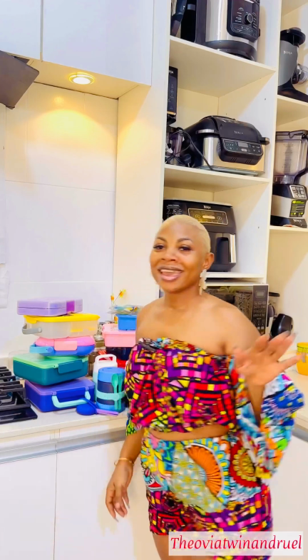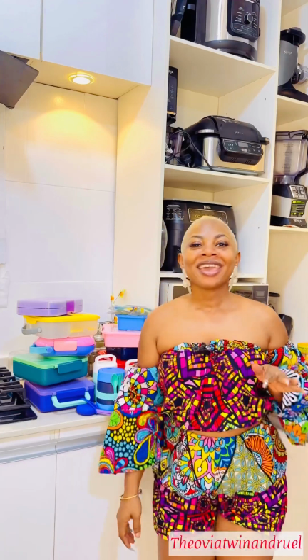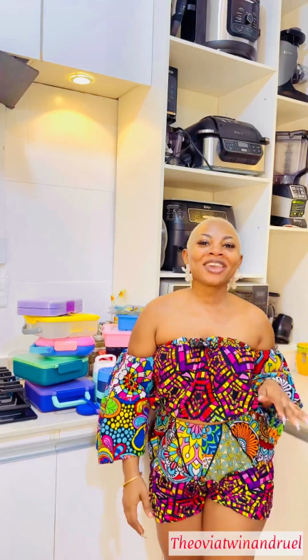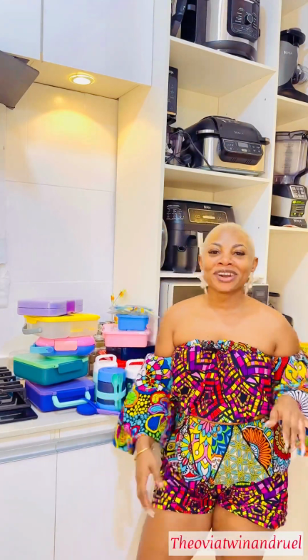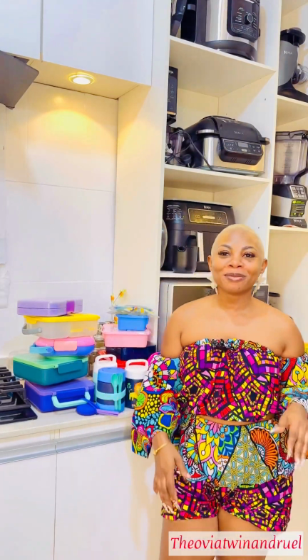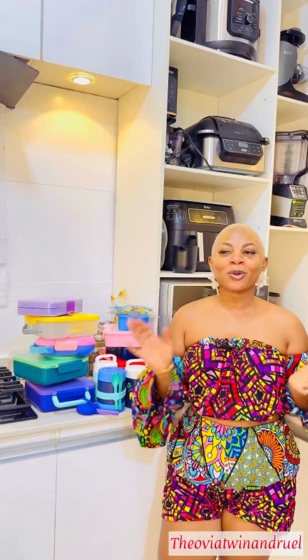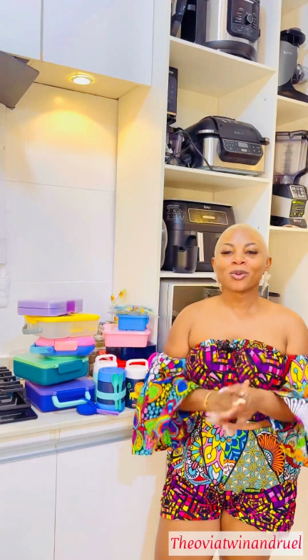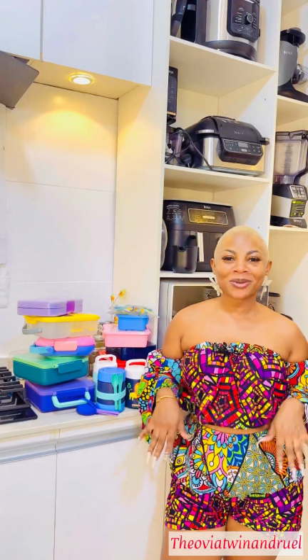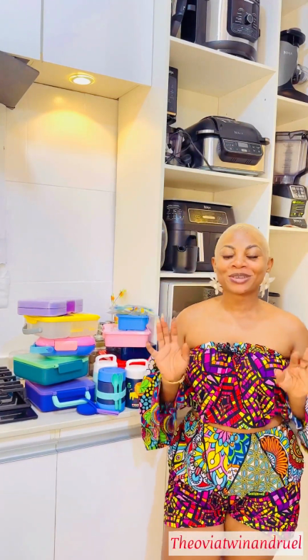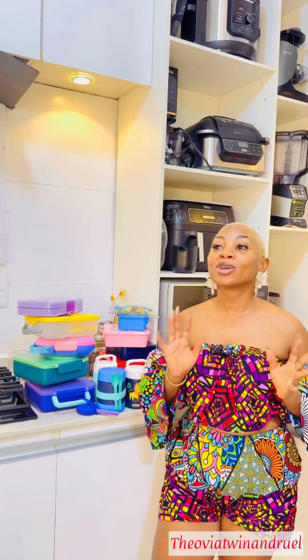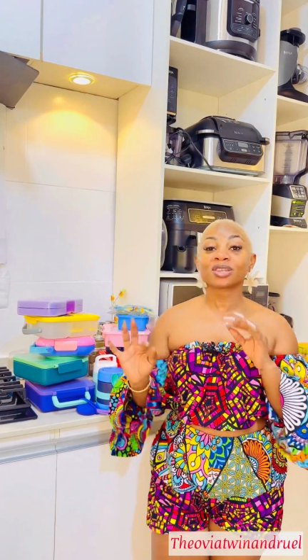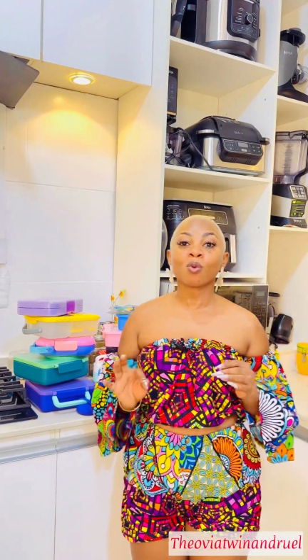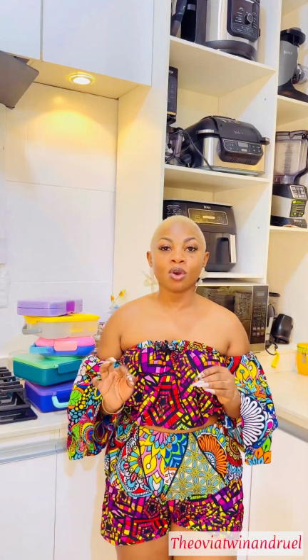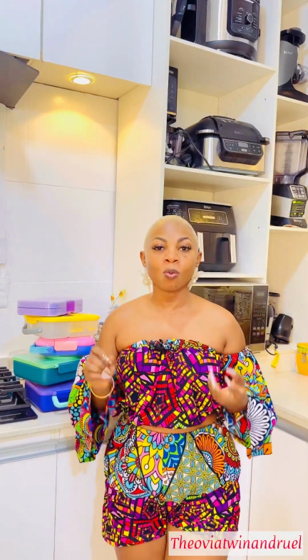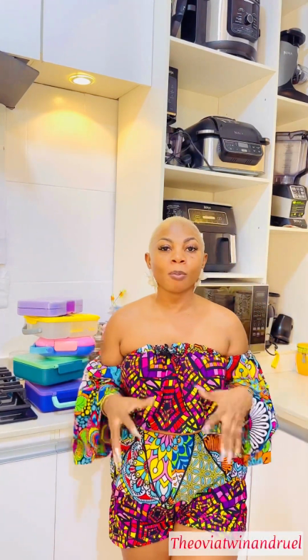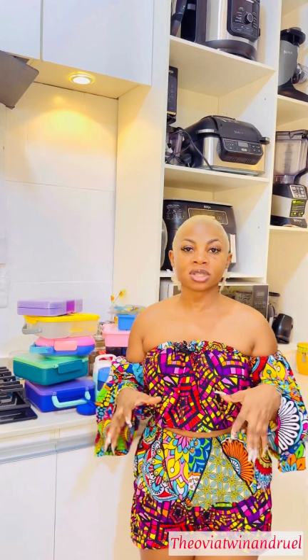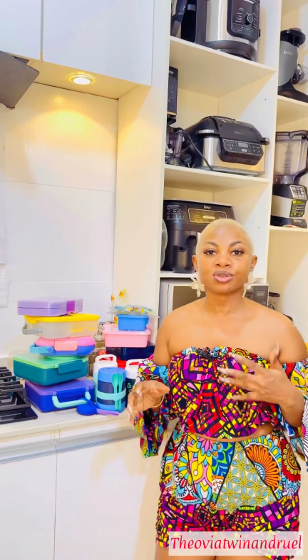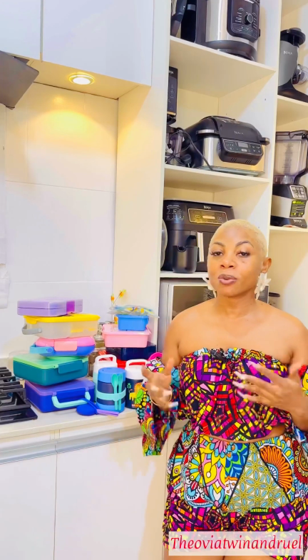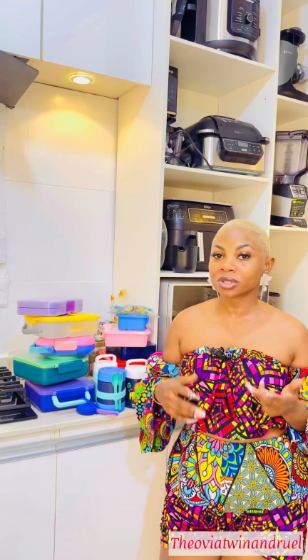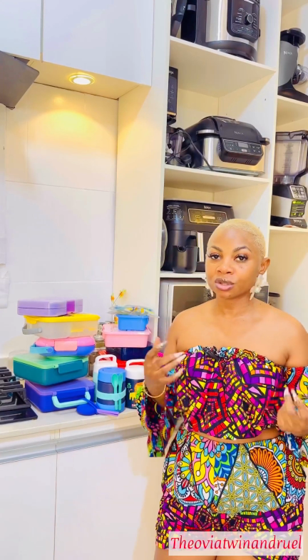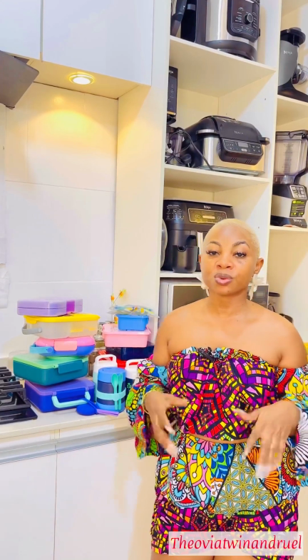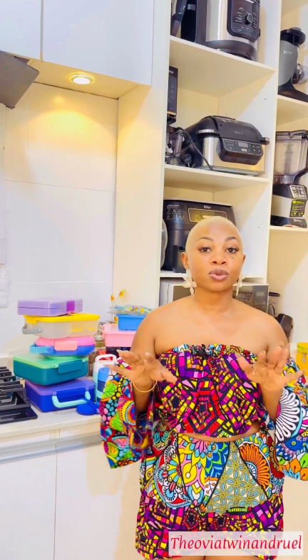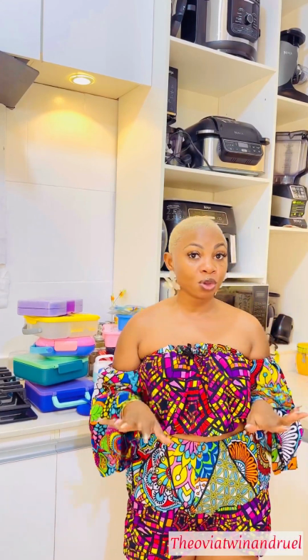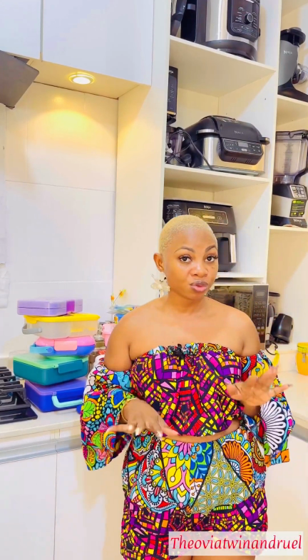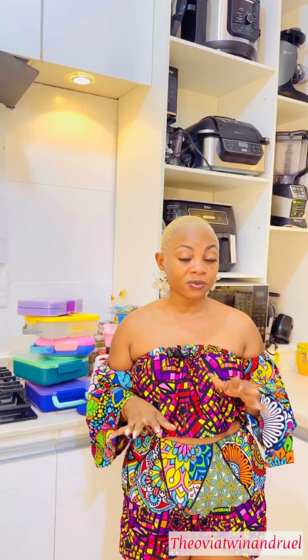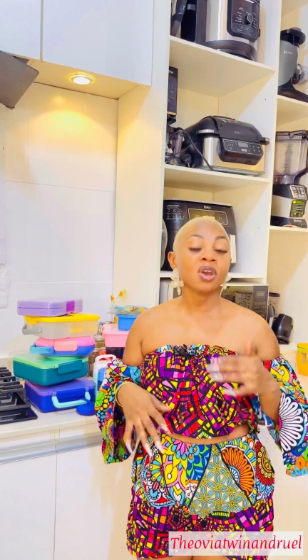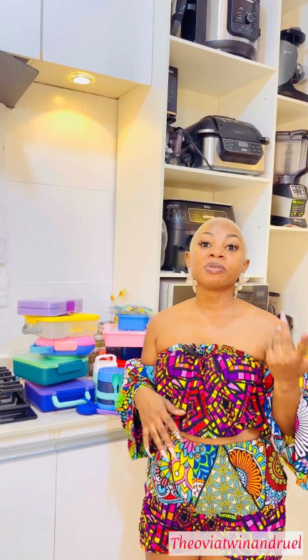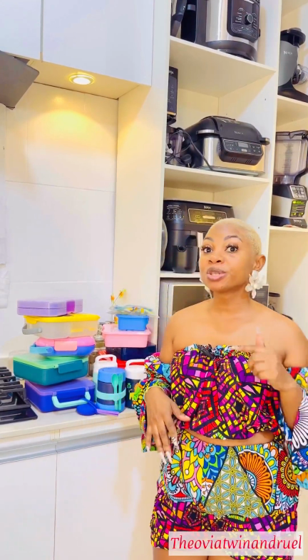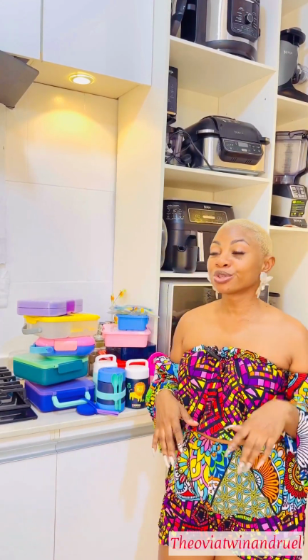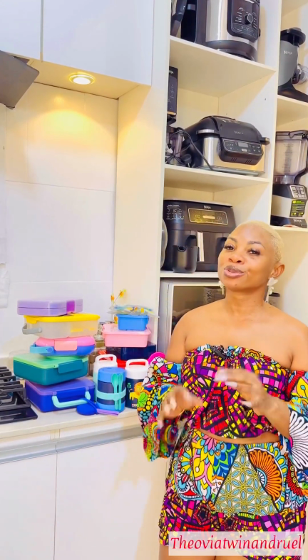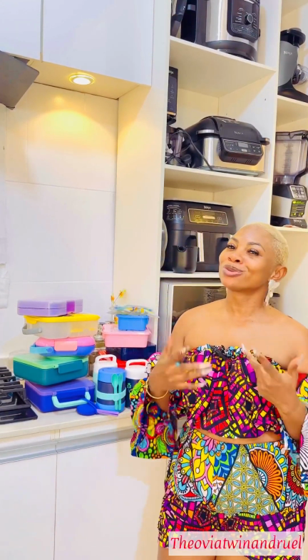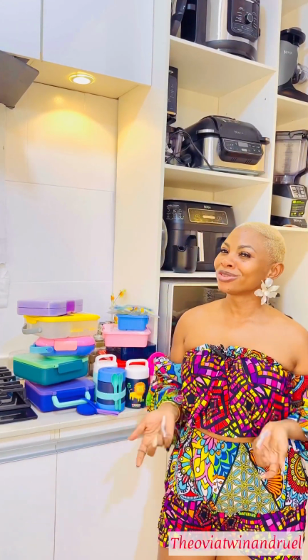Hey, just a quick one on what boxes to use and what boxes not to use when it comes to your children's food. We're resuming school tomorrow so I just want to educate all of us.